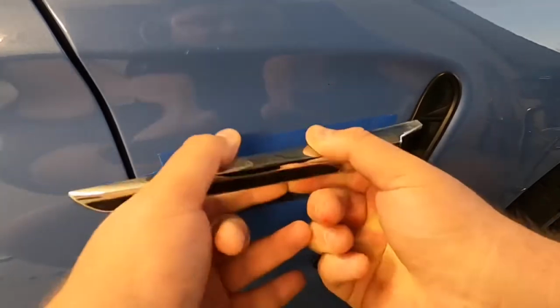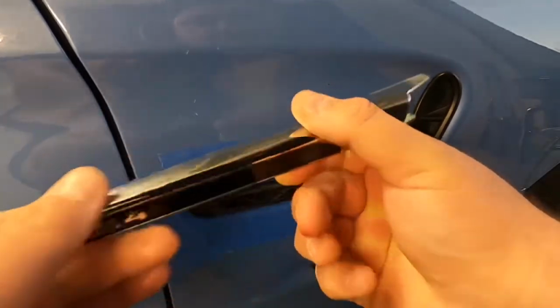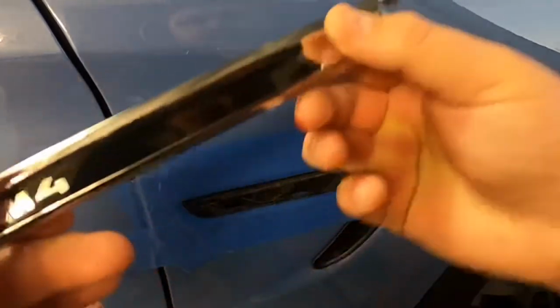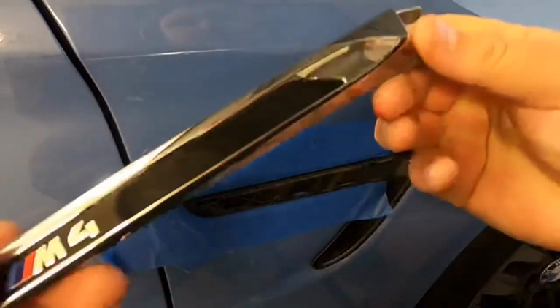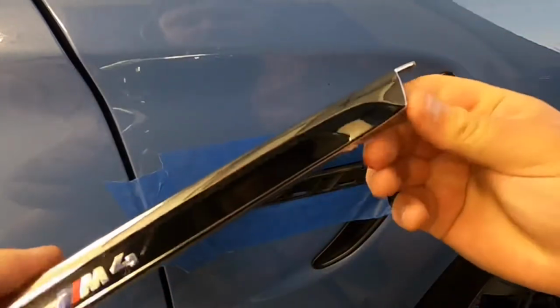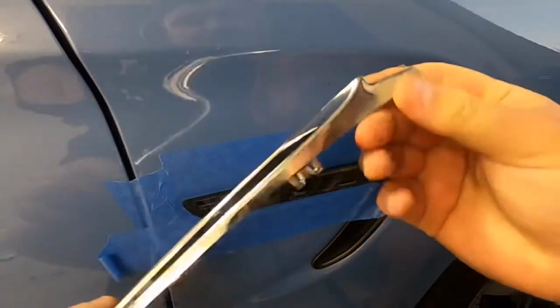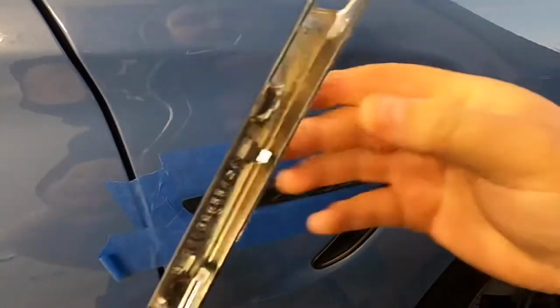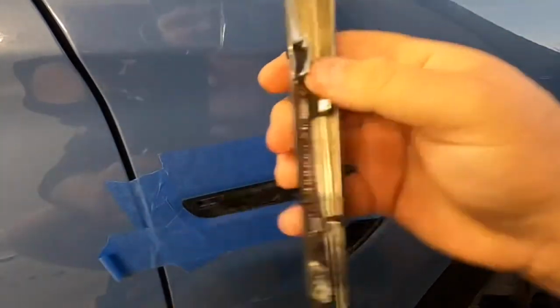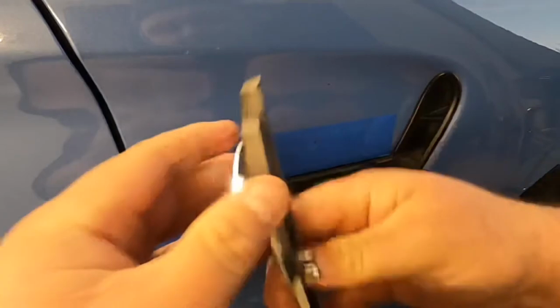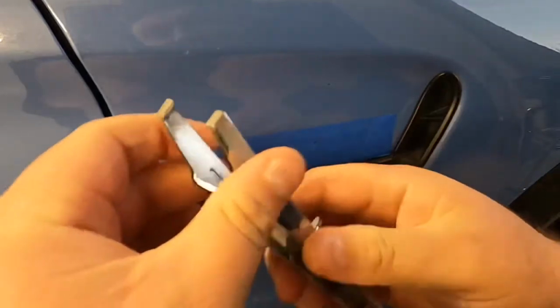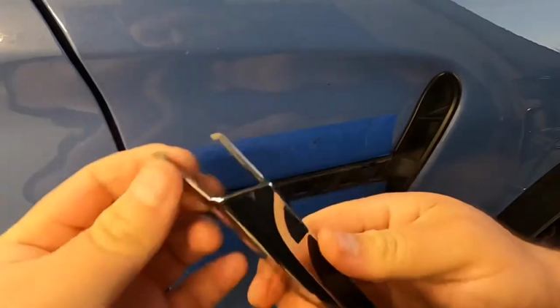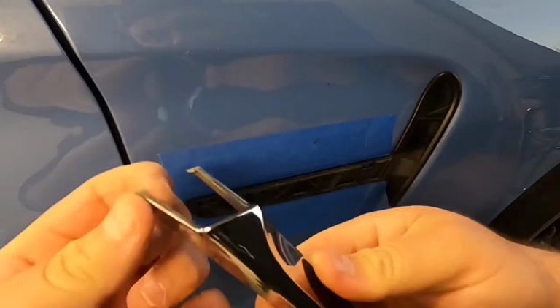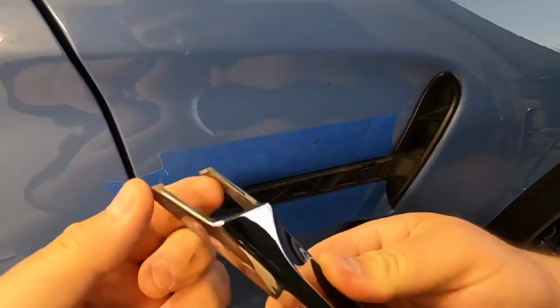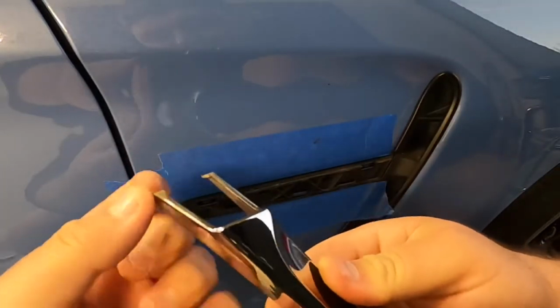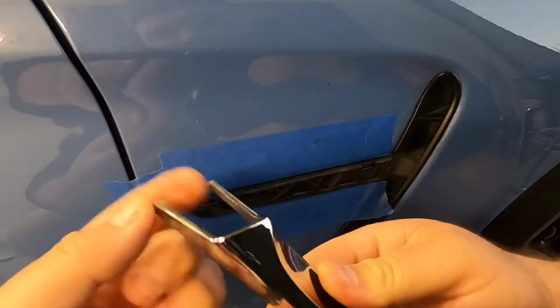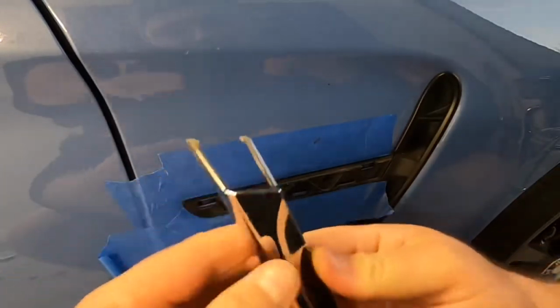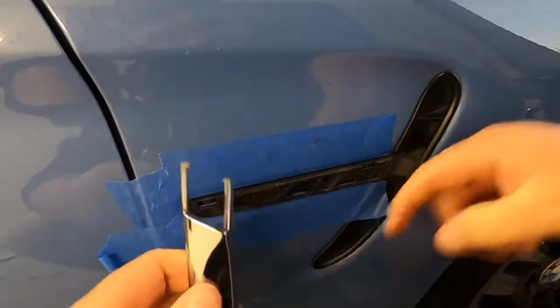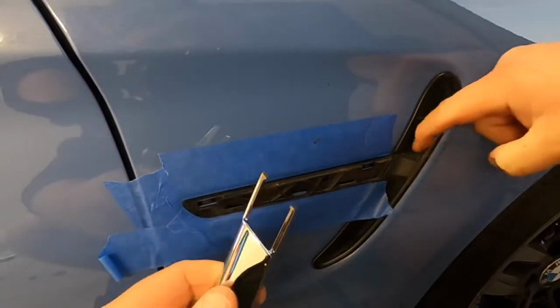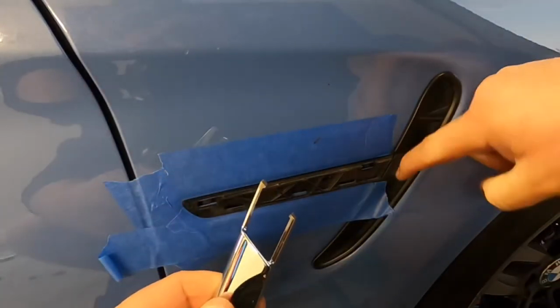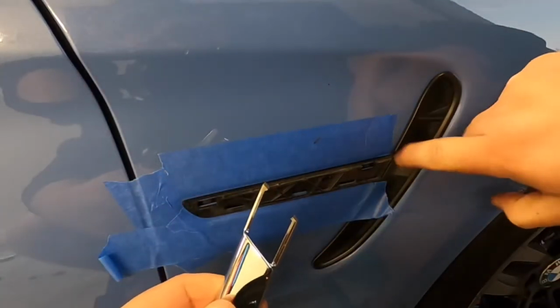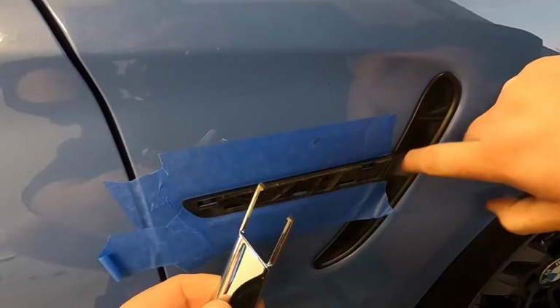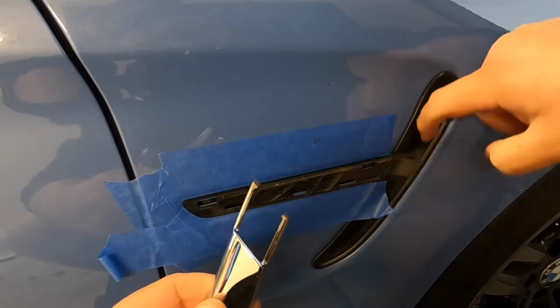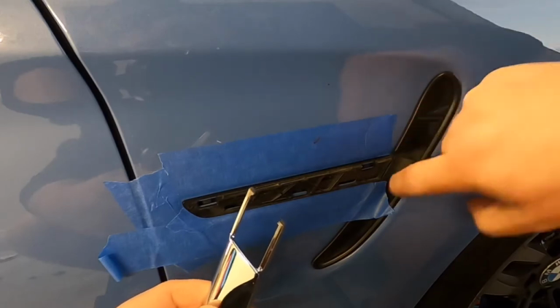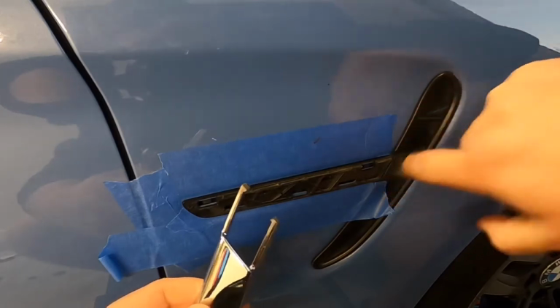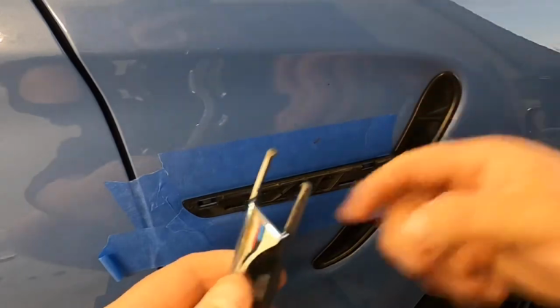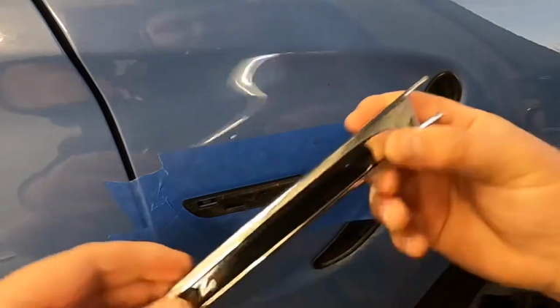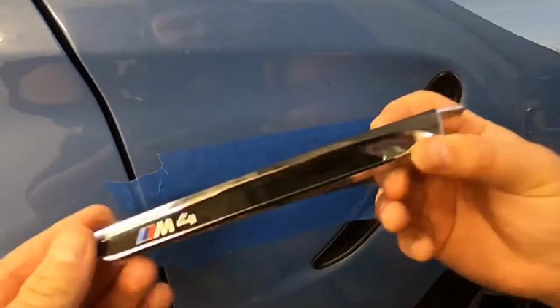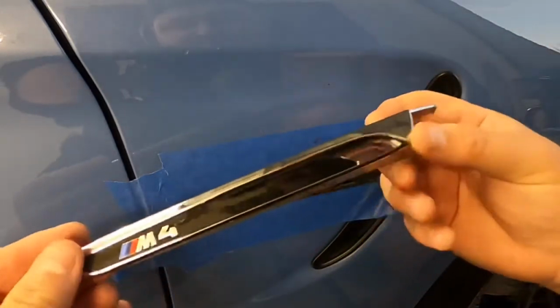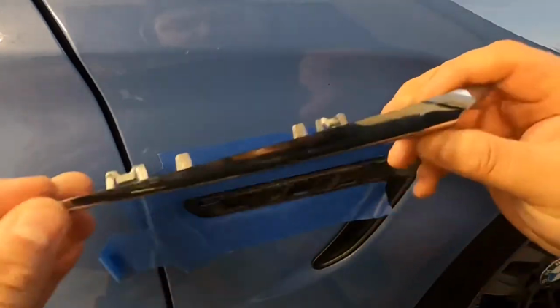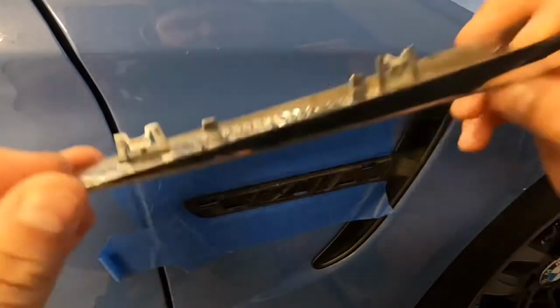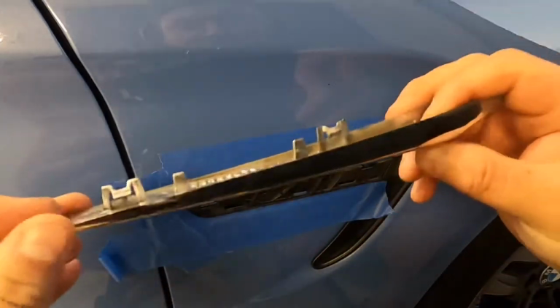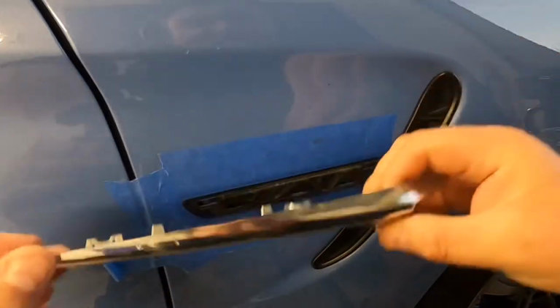All right, there it goes. So you can see right here, like I mentioned, there are these two little hooks. All they do is hook onto this piece of plastic on the inside. So once you slide this out, go ahead and throw this away.